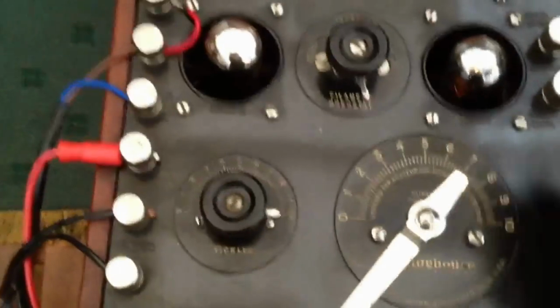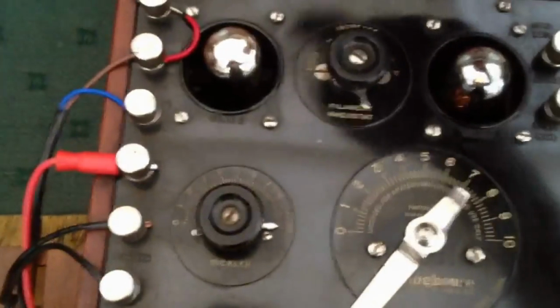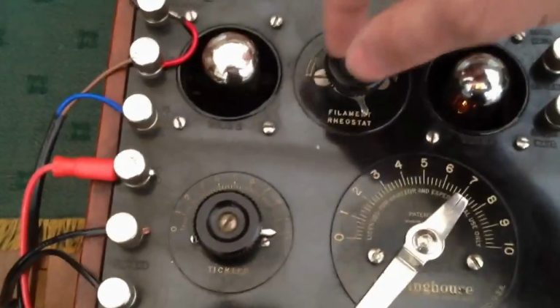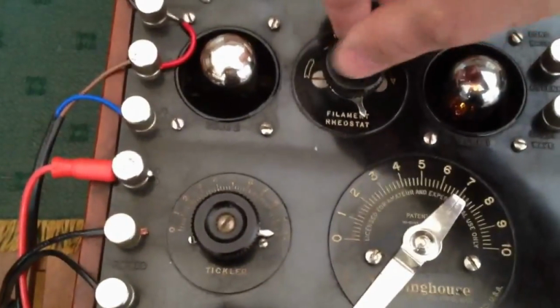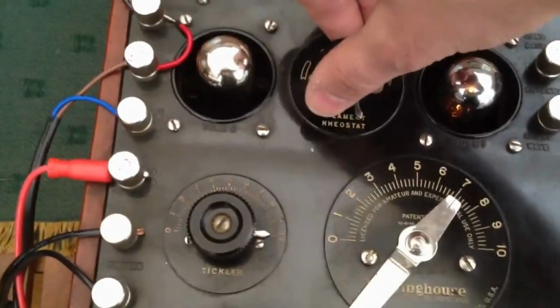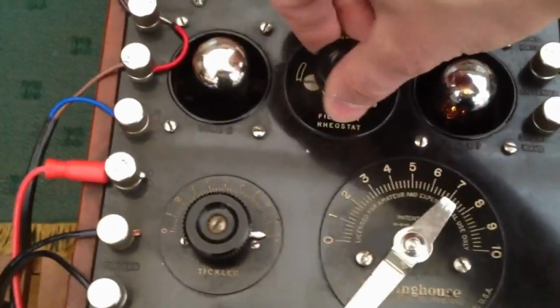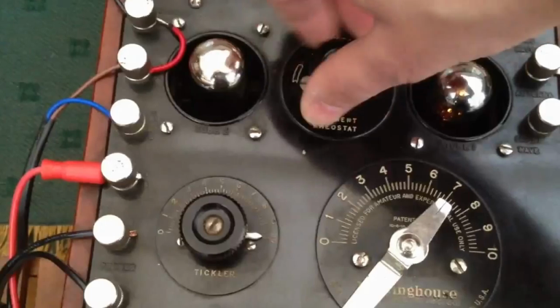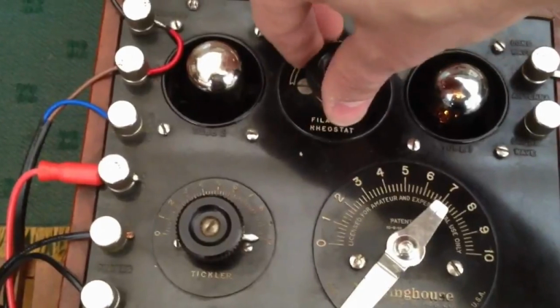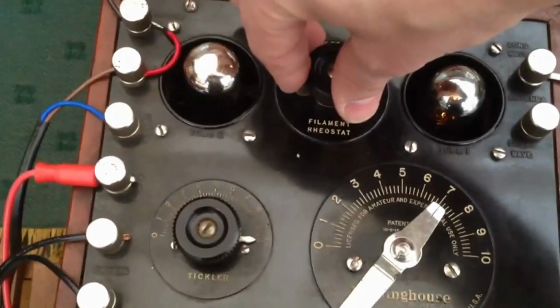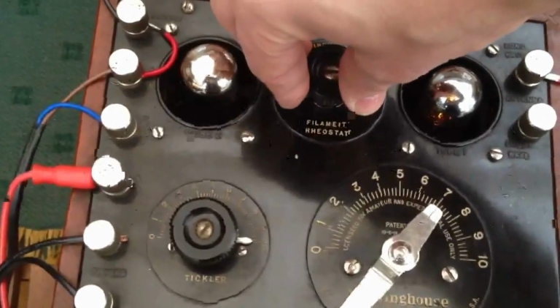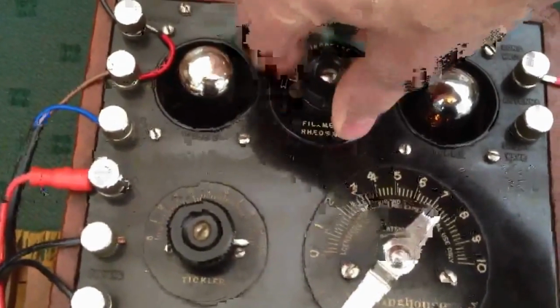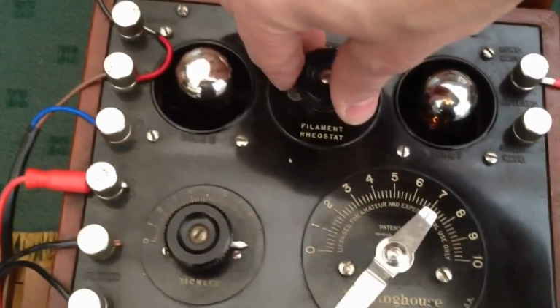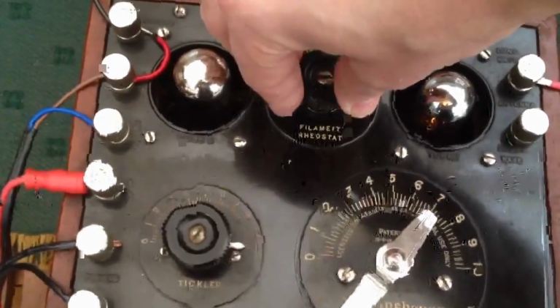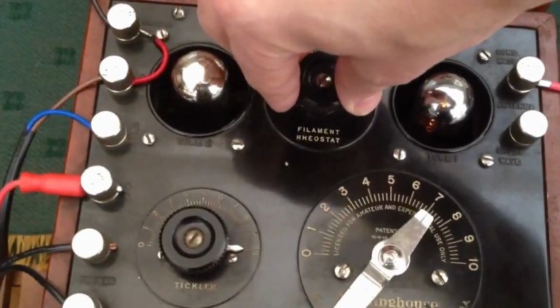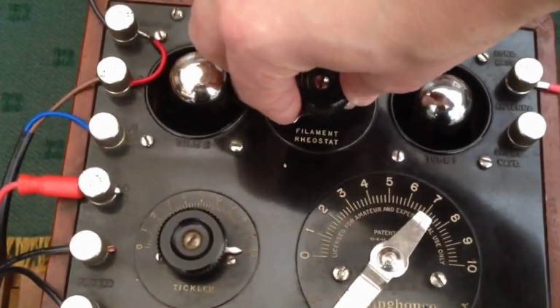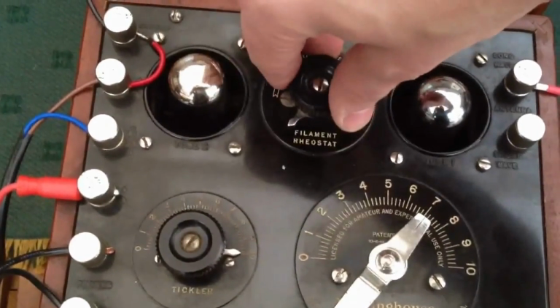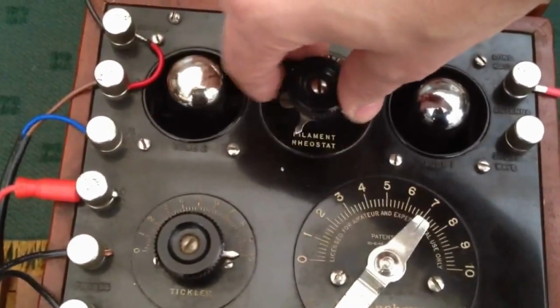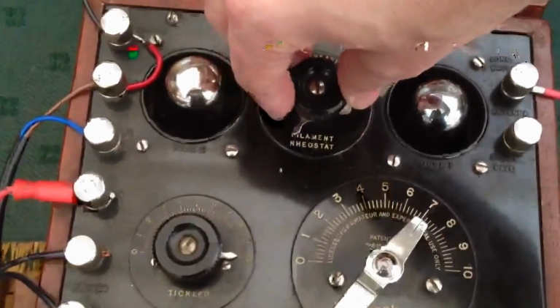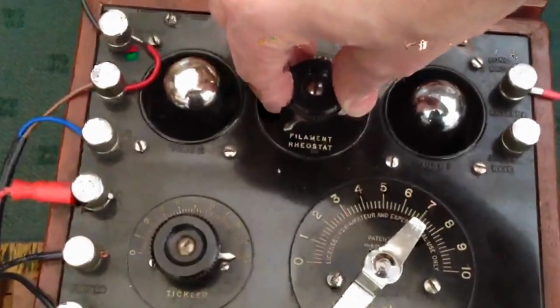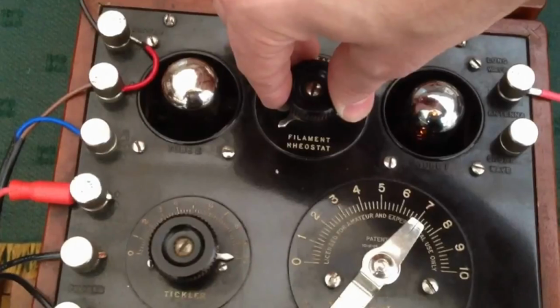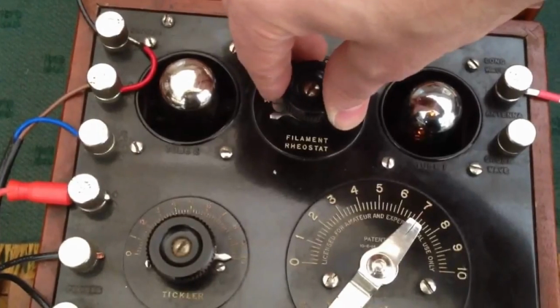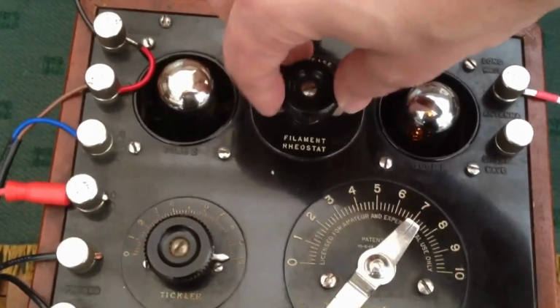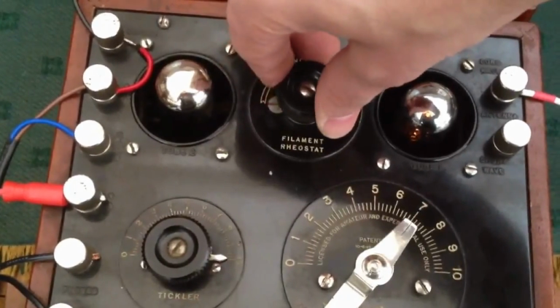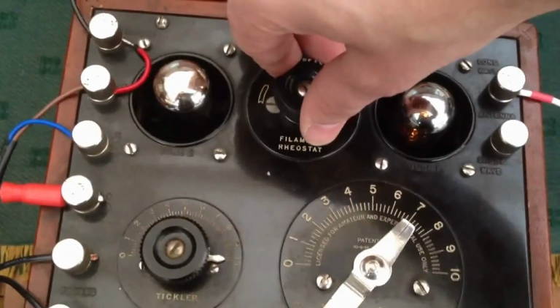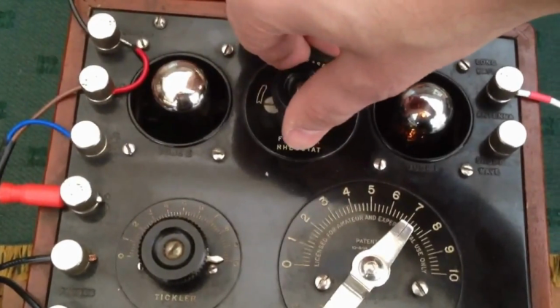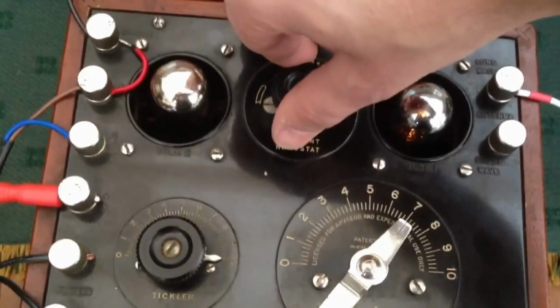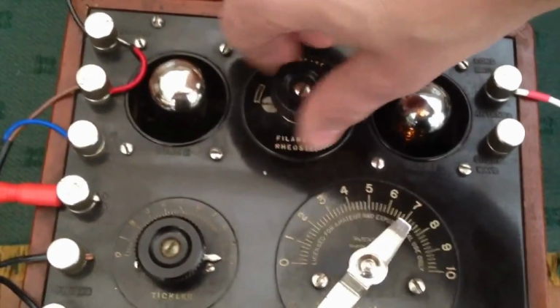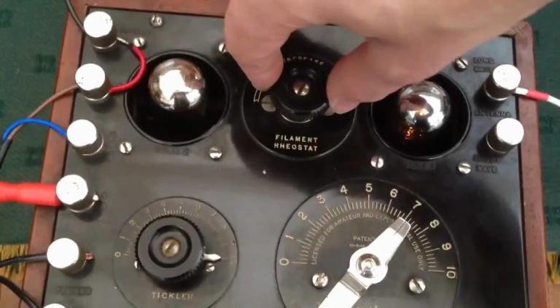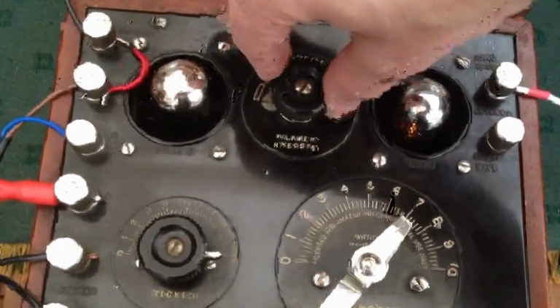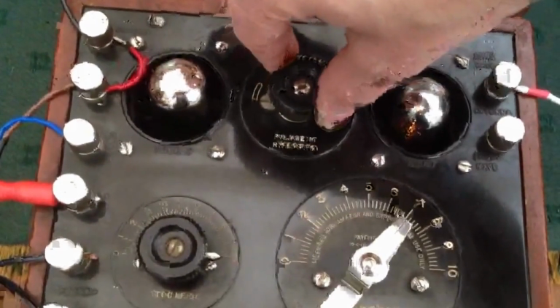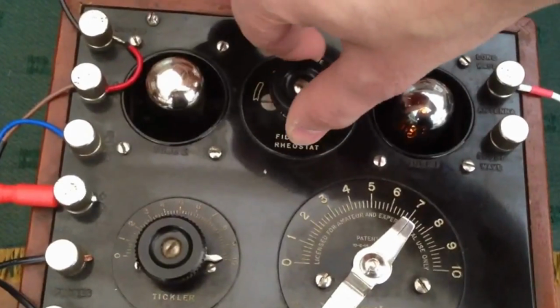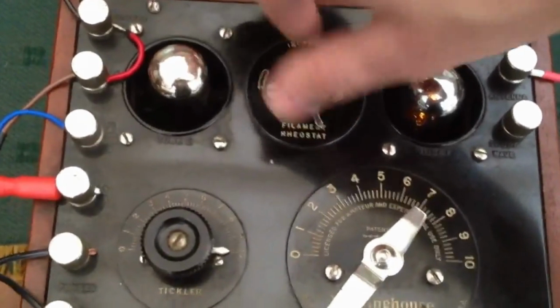The dials are as follows. You've got the filament rheostat, which you'll probably see on the valve on the right — it dims it and it comes back on. The more clockwise it is, the more volume you have.